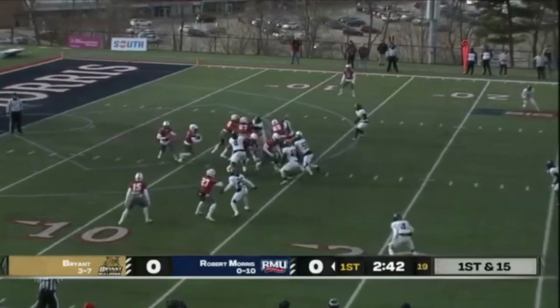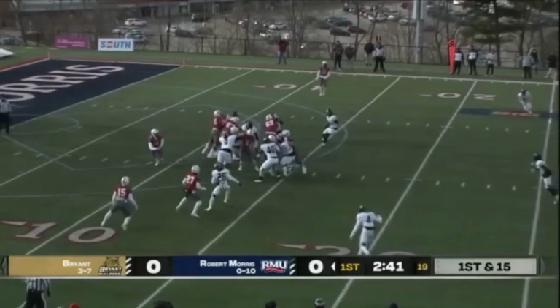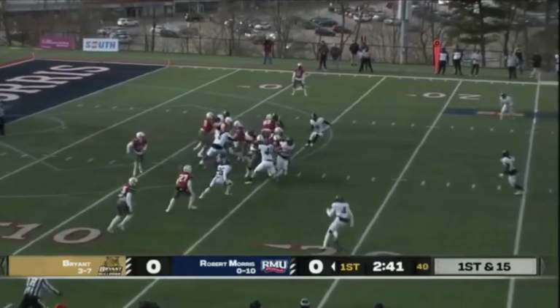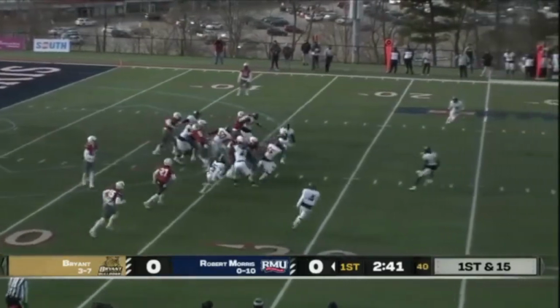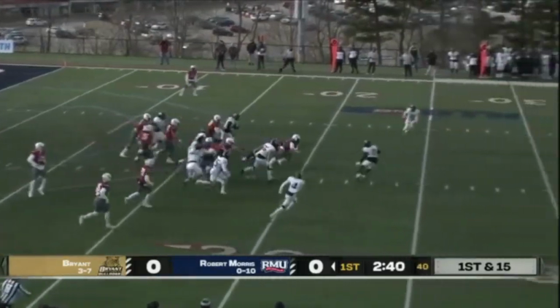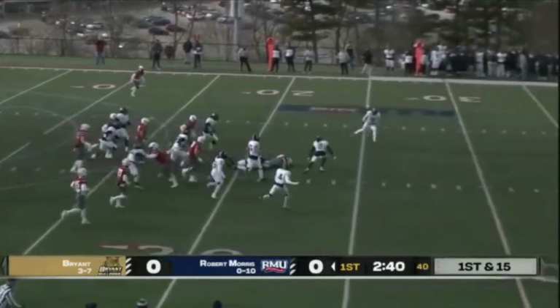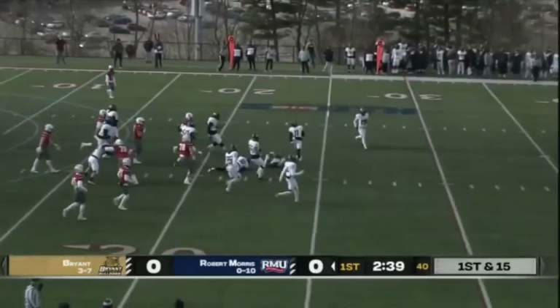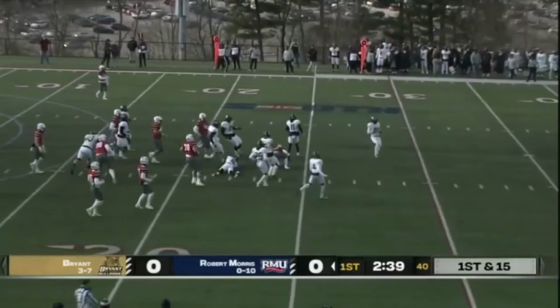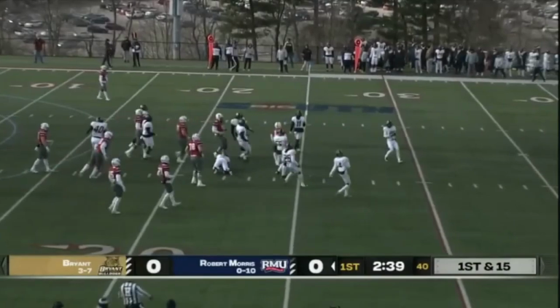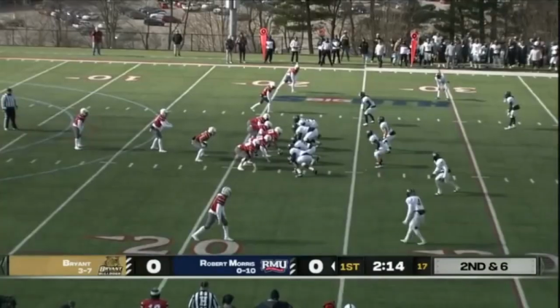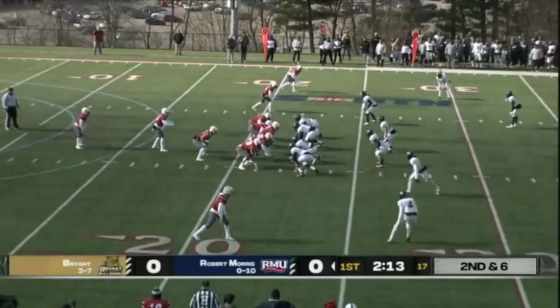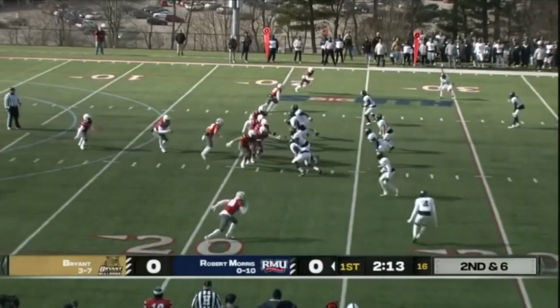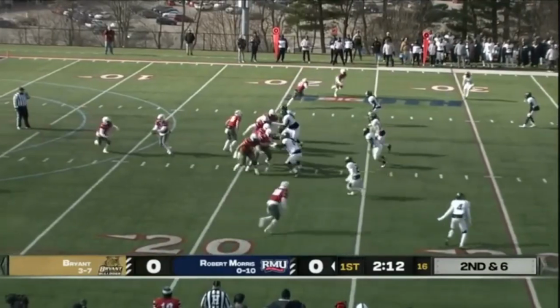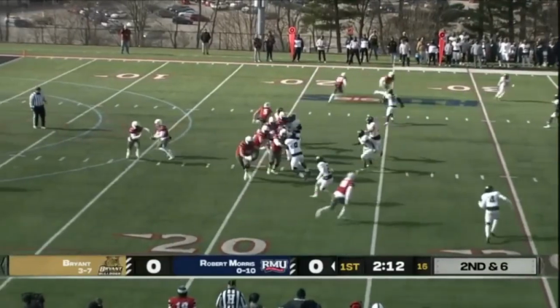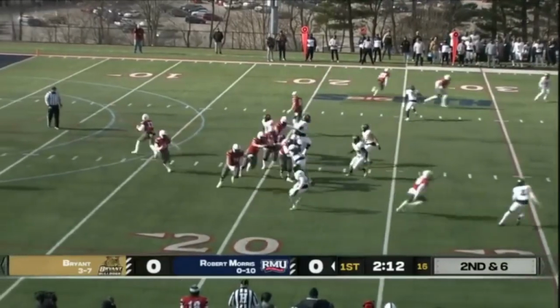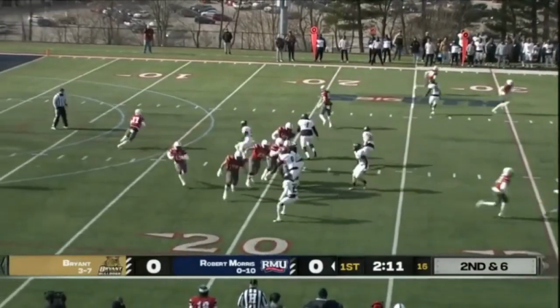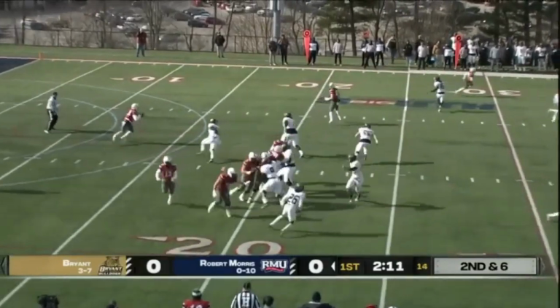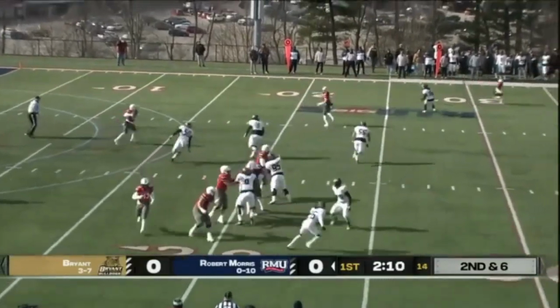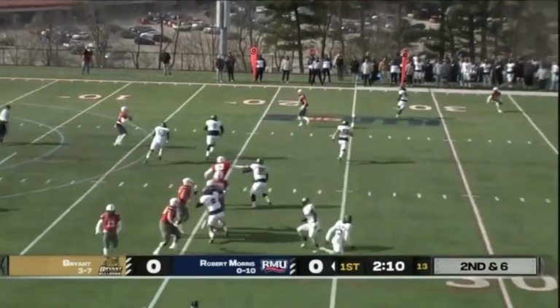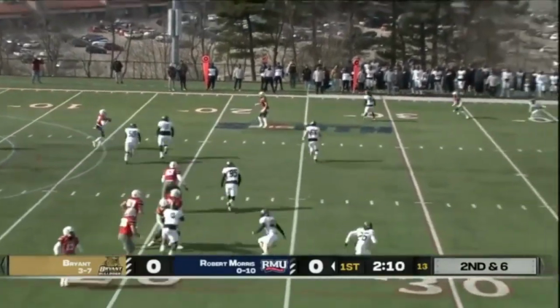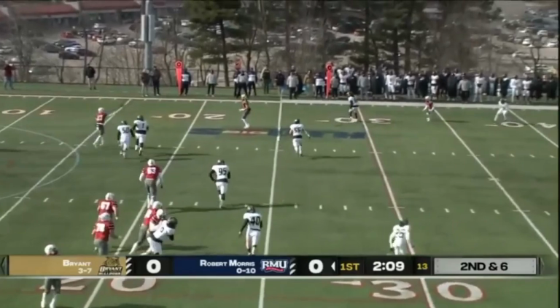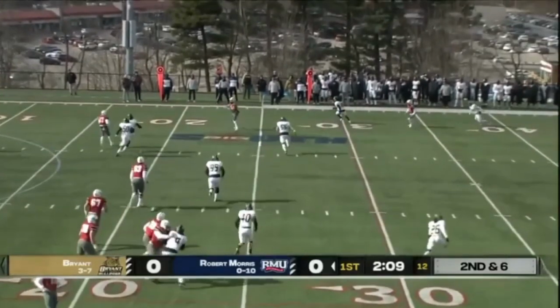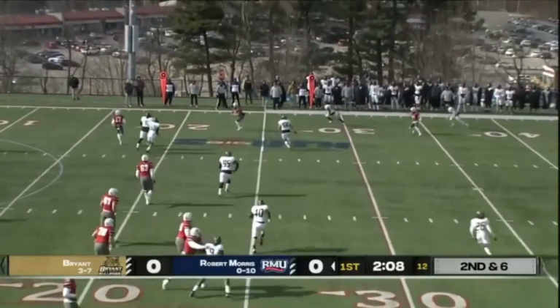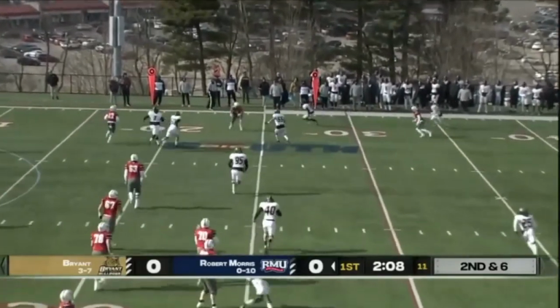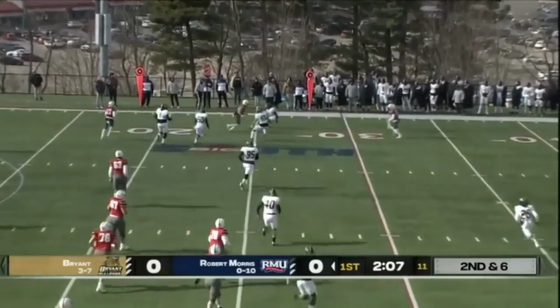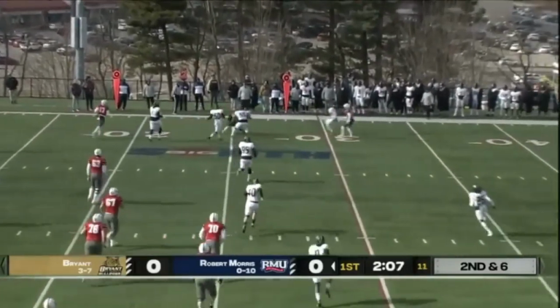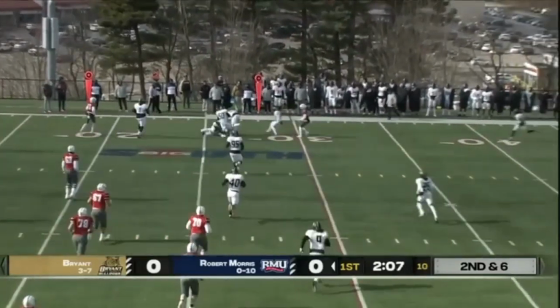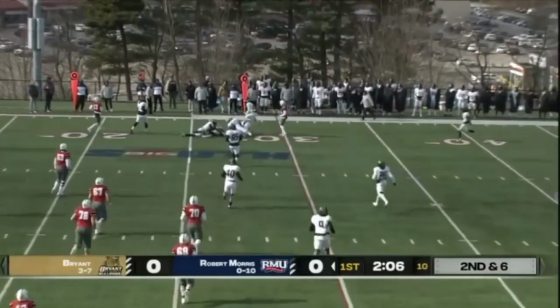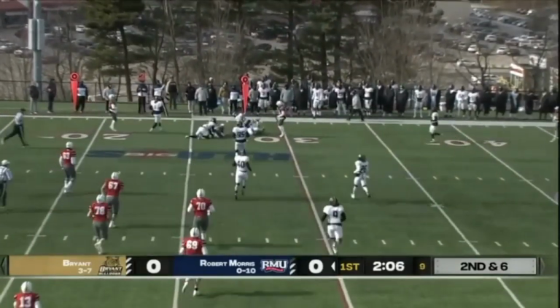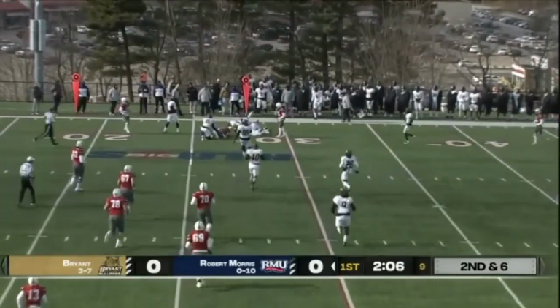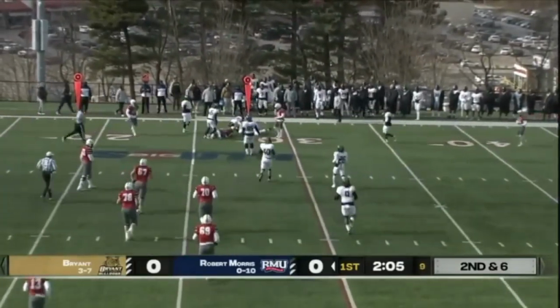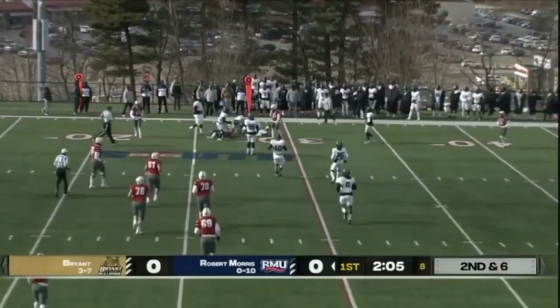Purge takes the handoff, has a big hole, out across the 20. Pistol with Cuccello, the H-back to the right of the formation. Play action — Tanner dumps it off to Cuccello. Cuccello out across the 25.